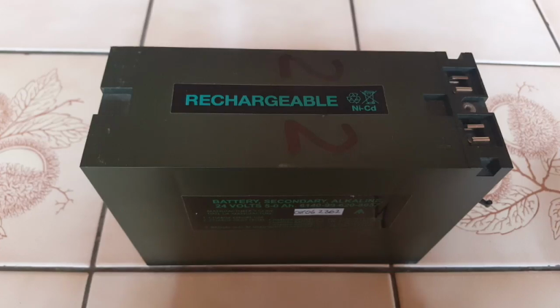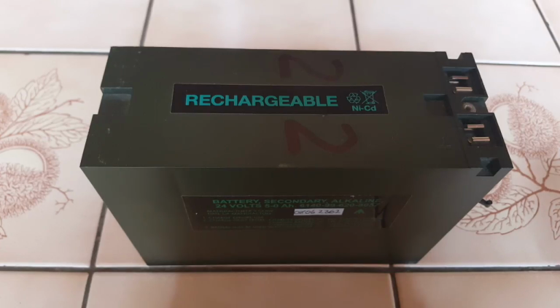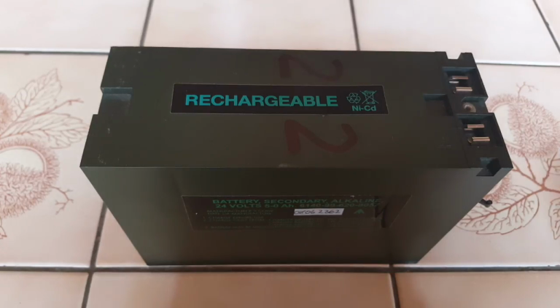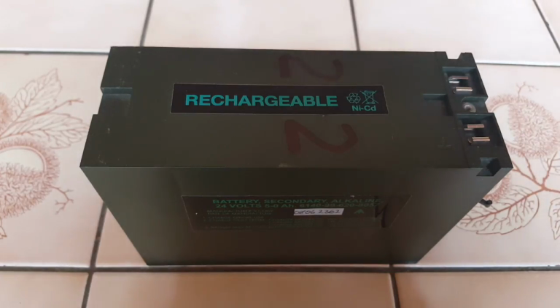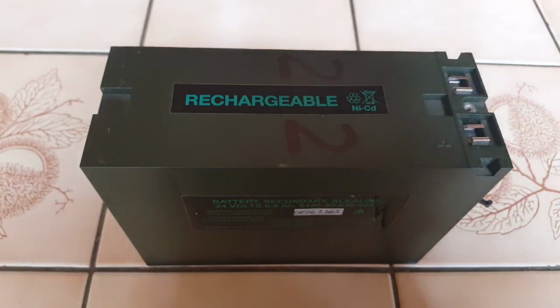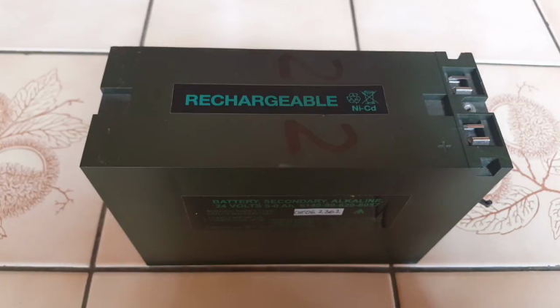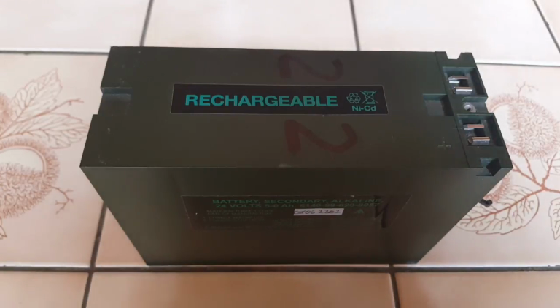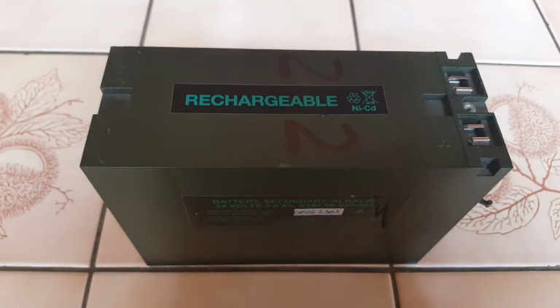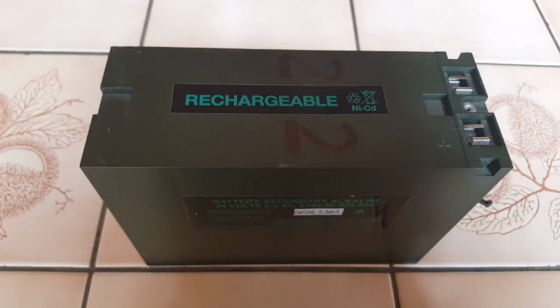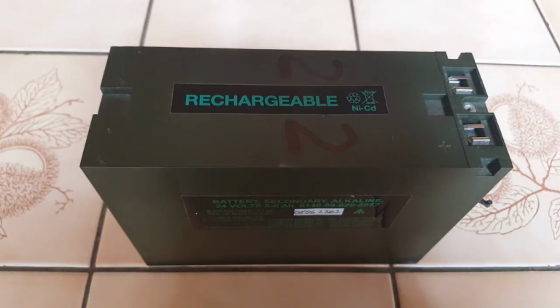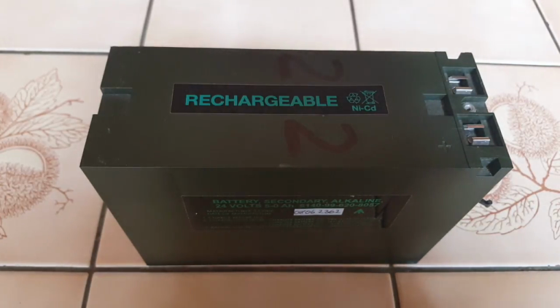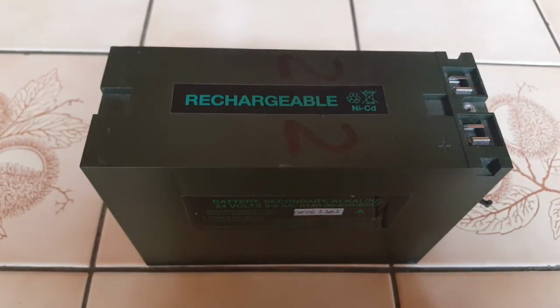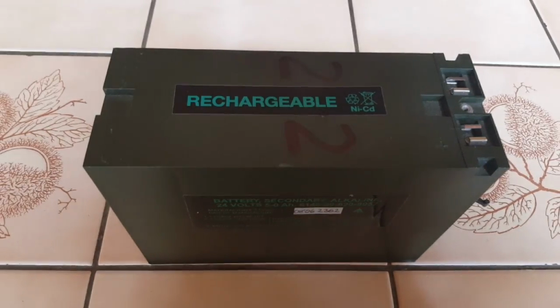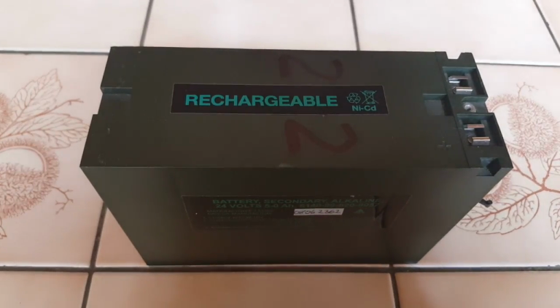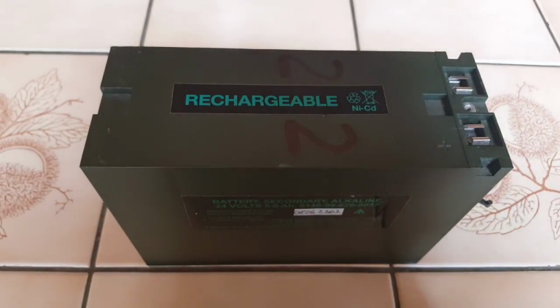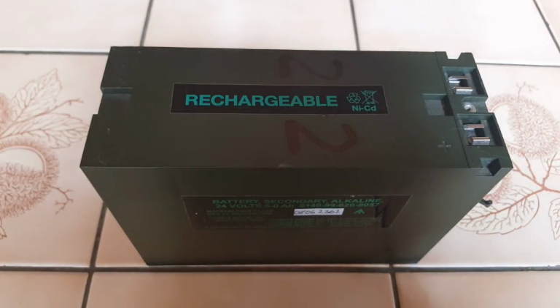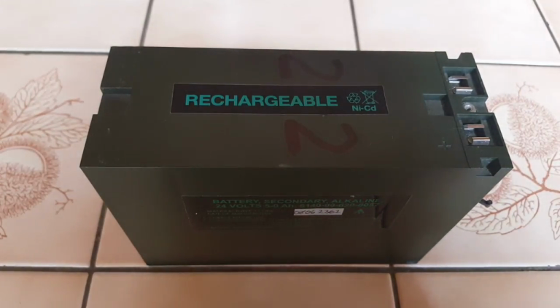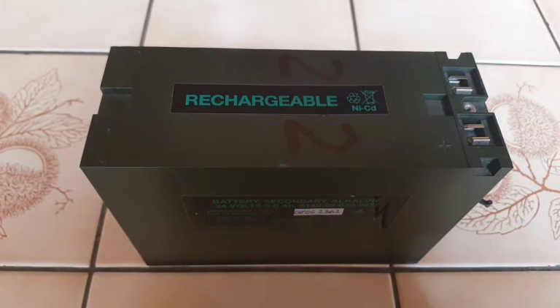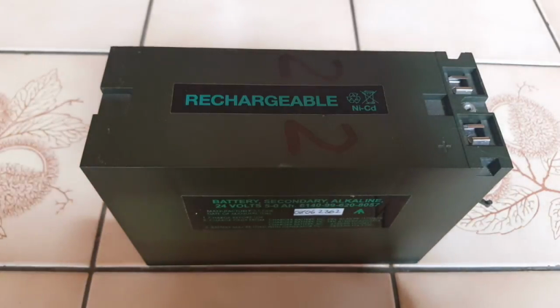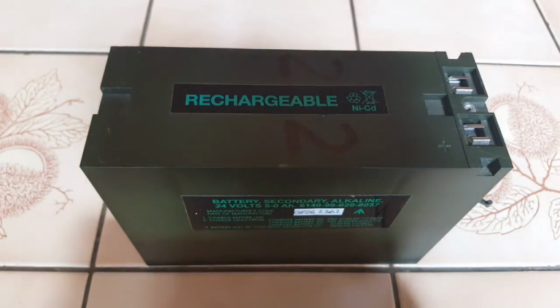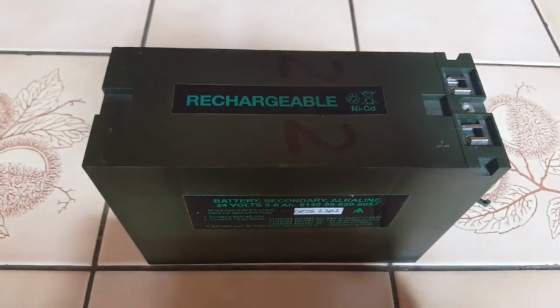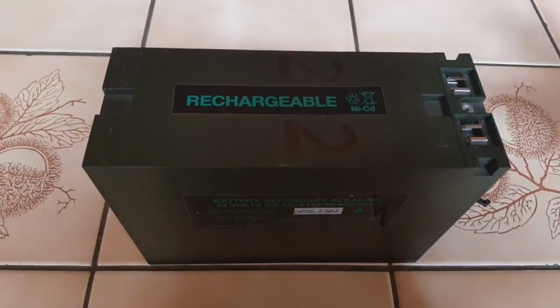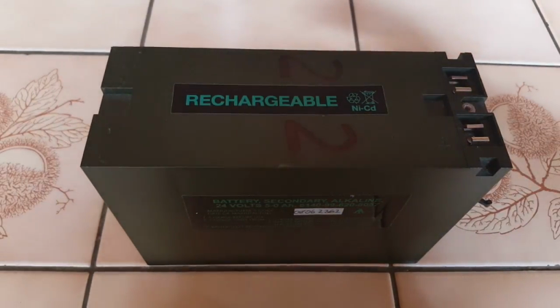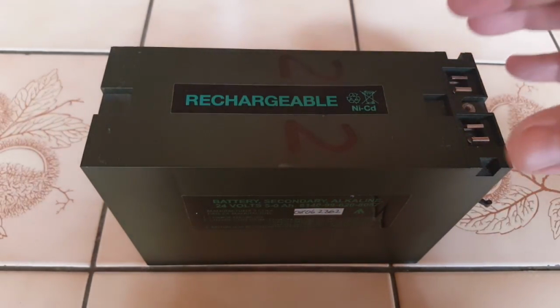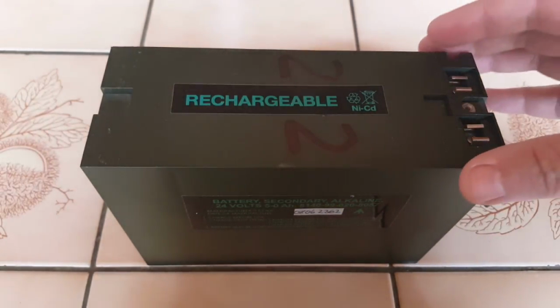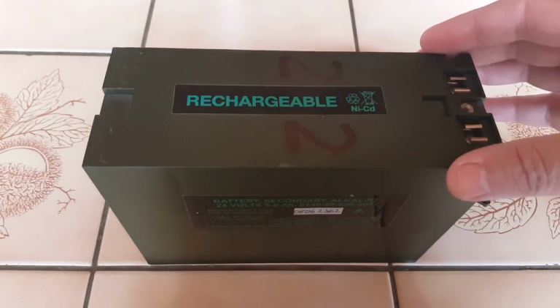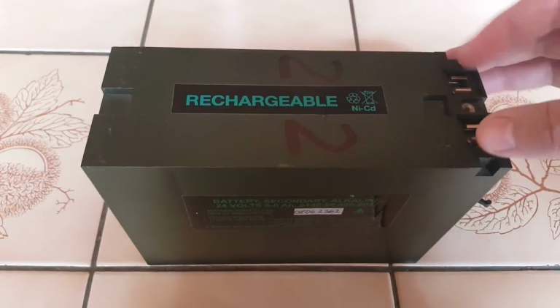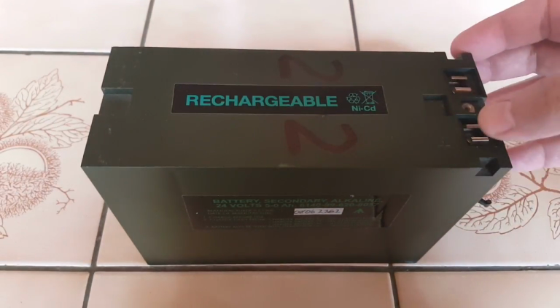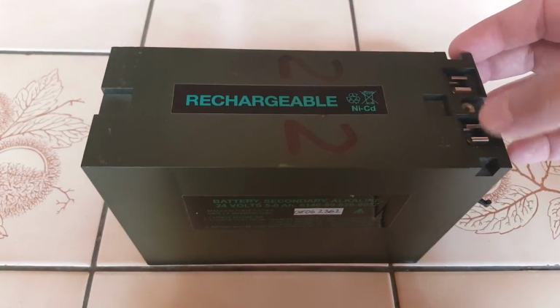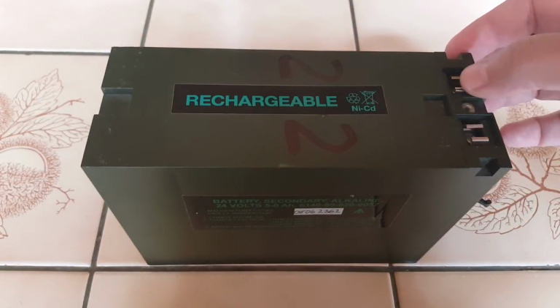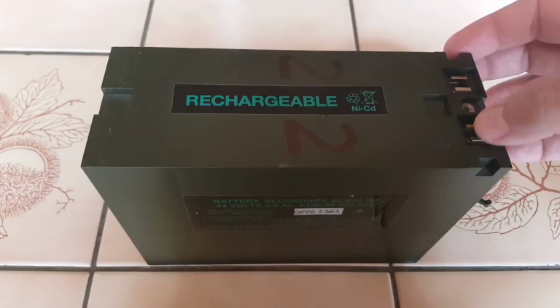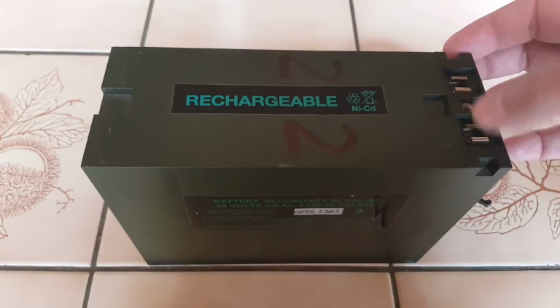I have a couple of them and I use these batteries with my PRC320 or PRC351. The radio comes on top of it and here are the contacts, plus and minus.